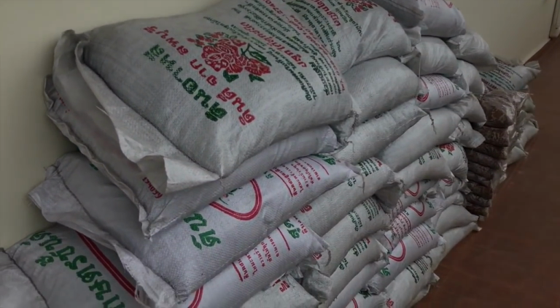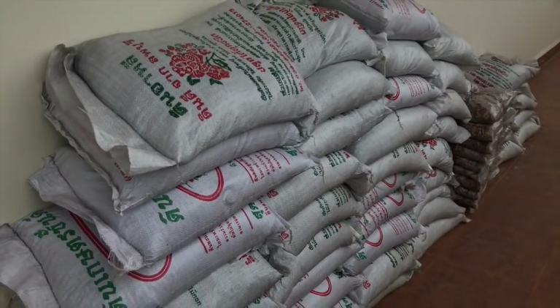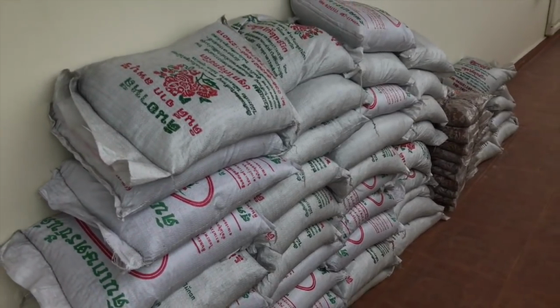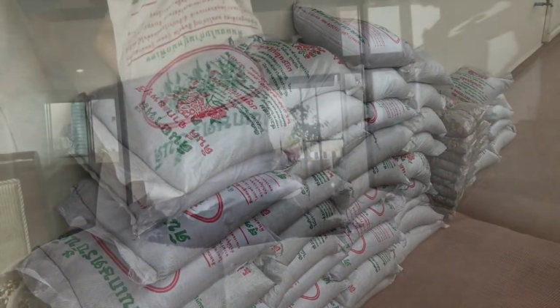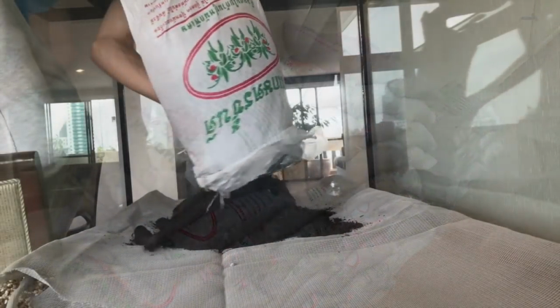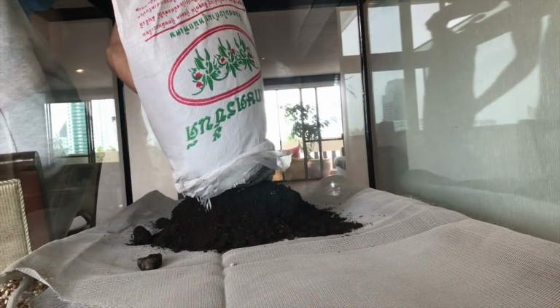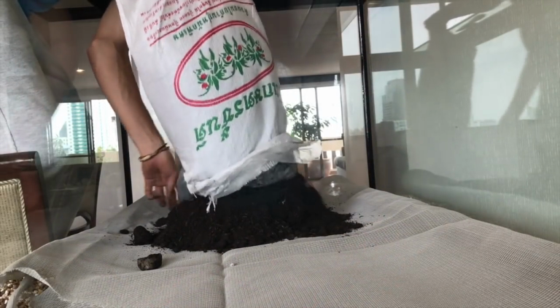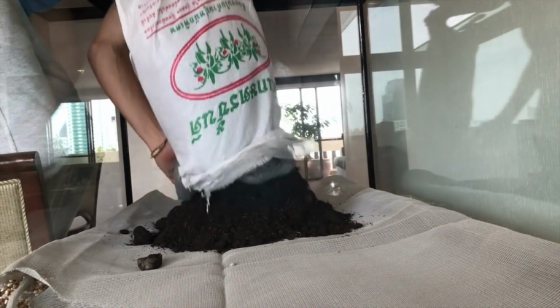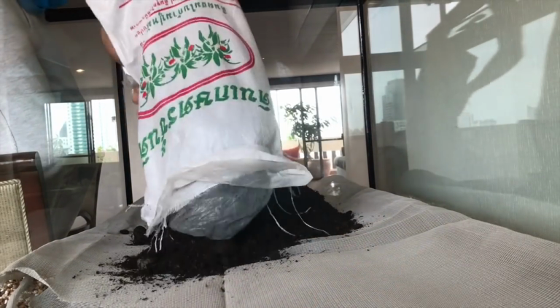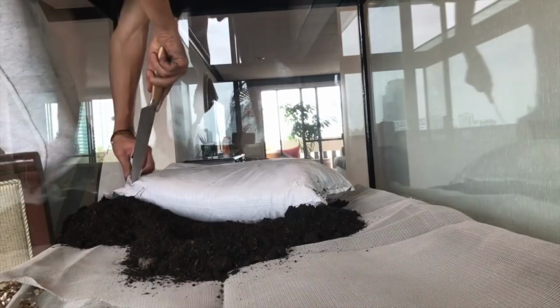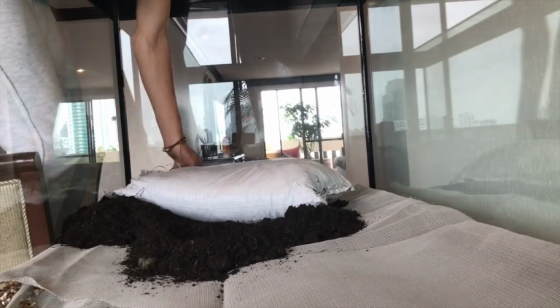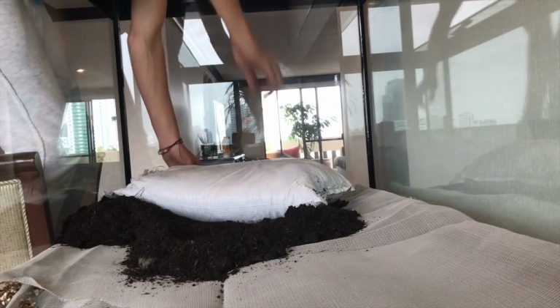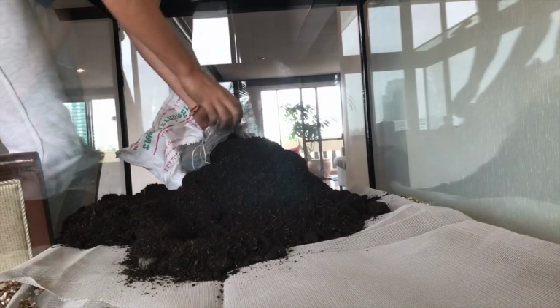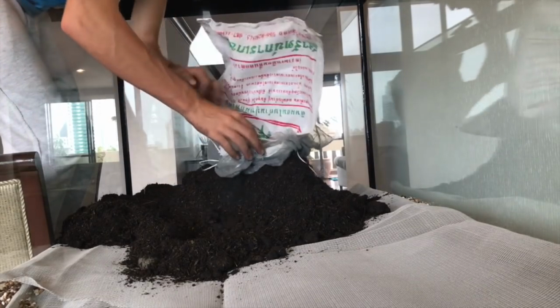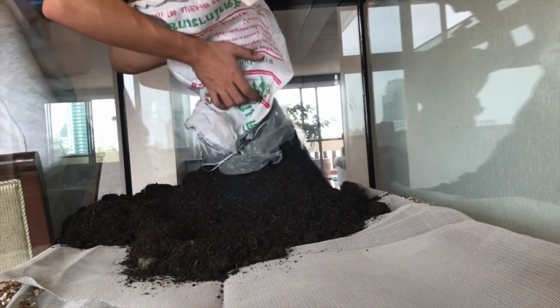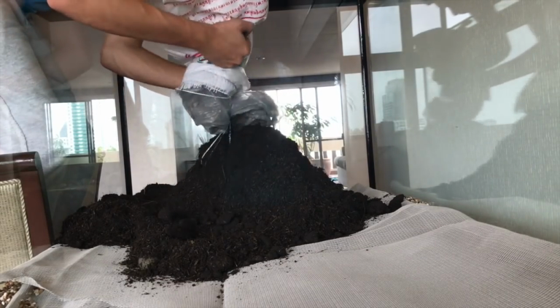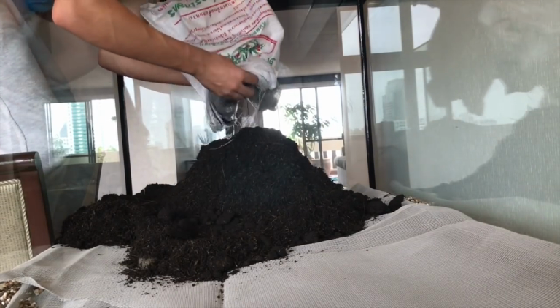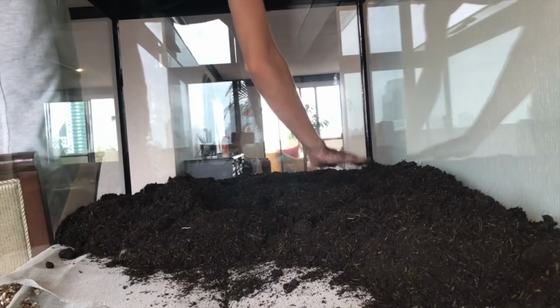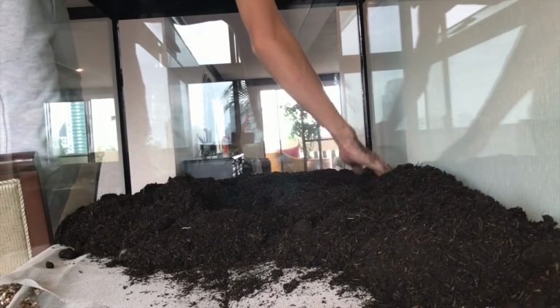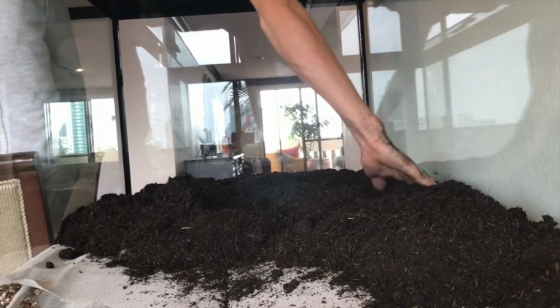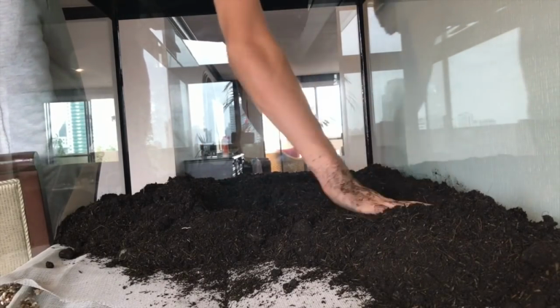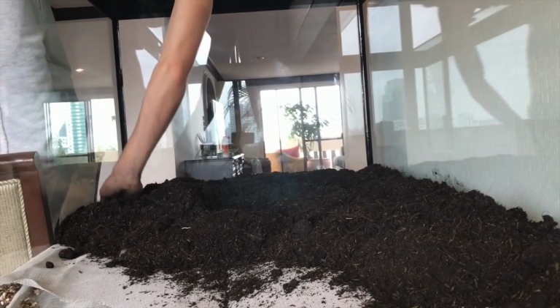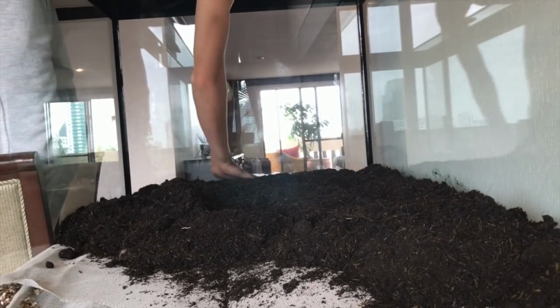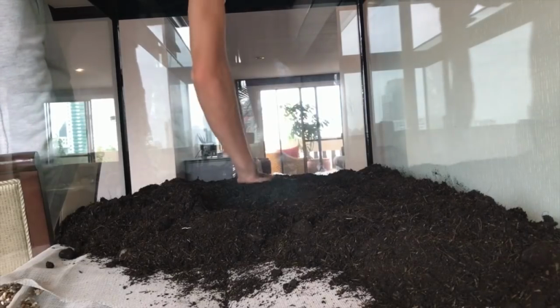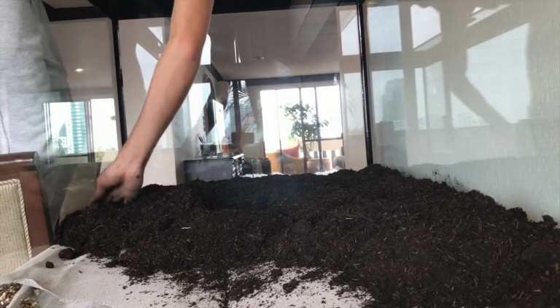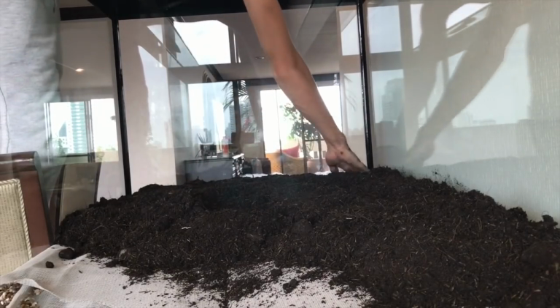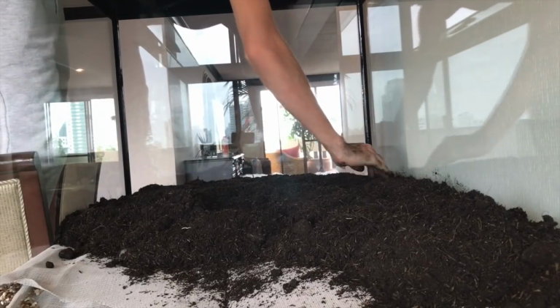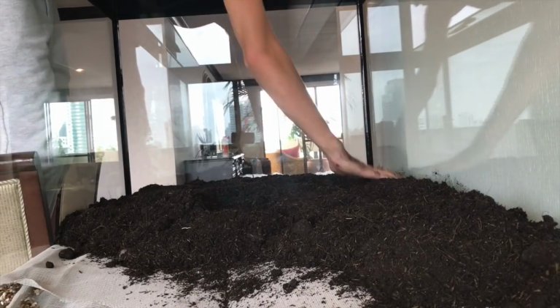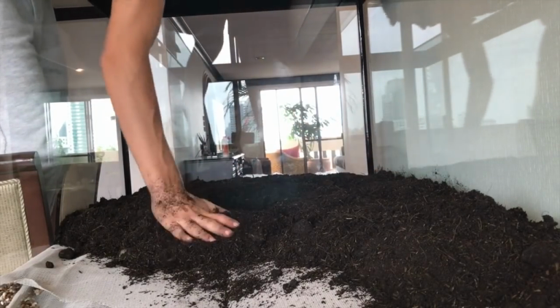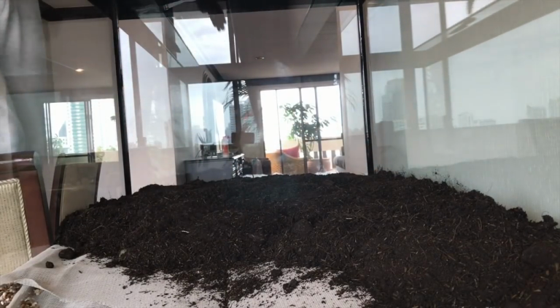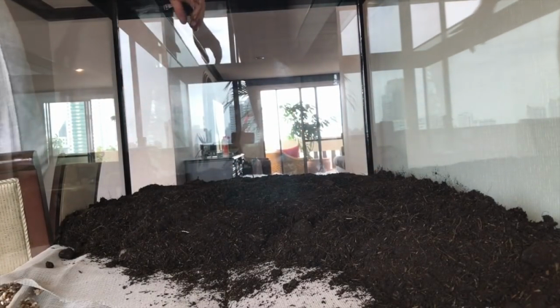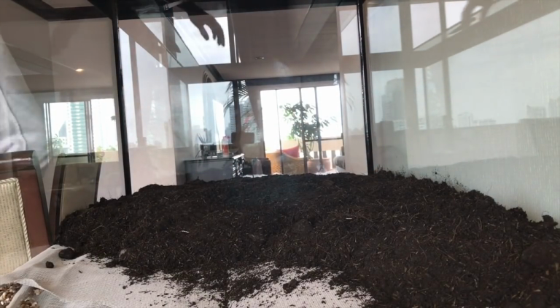Now we add the substrate. This tank requires a lot of it. I kept in mind not to pour any into the lake area. And that's pretty much the essential.